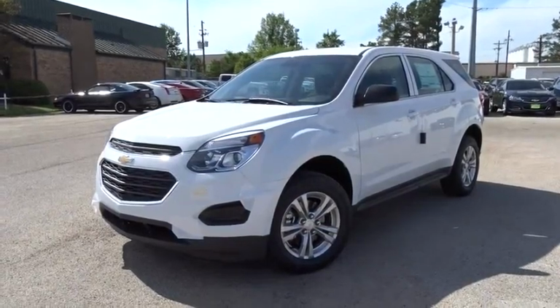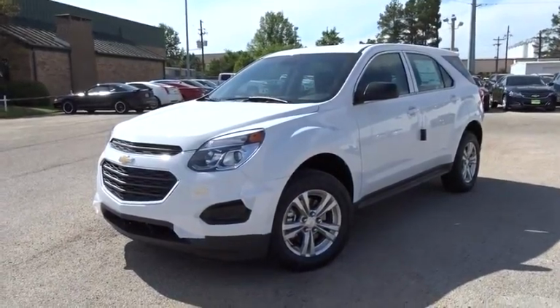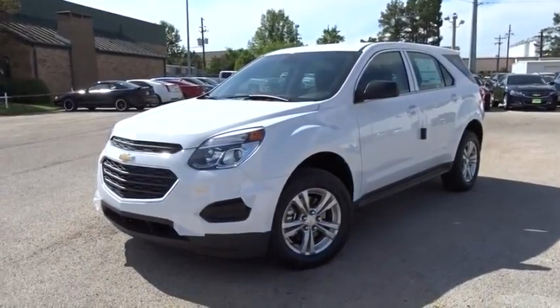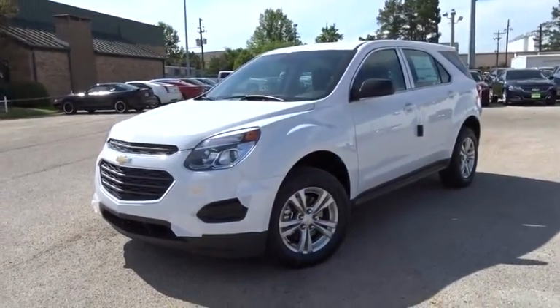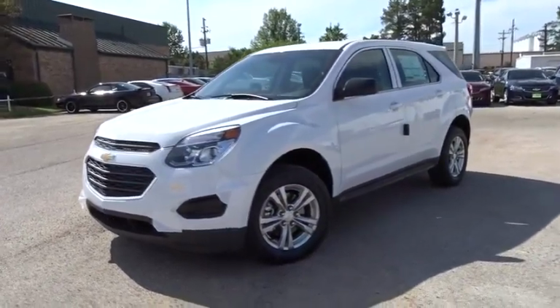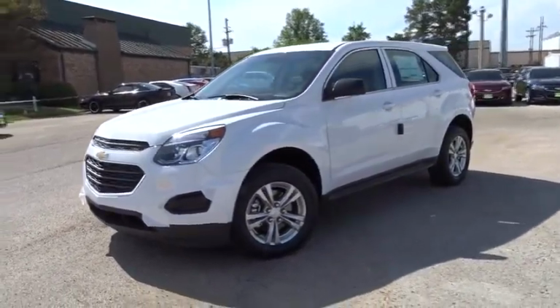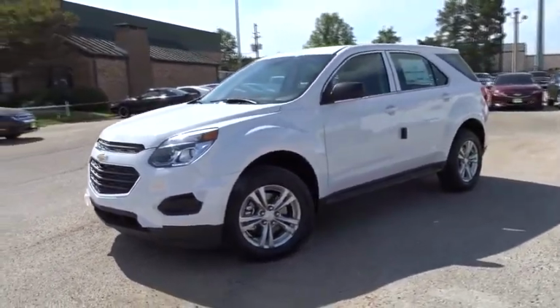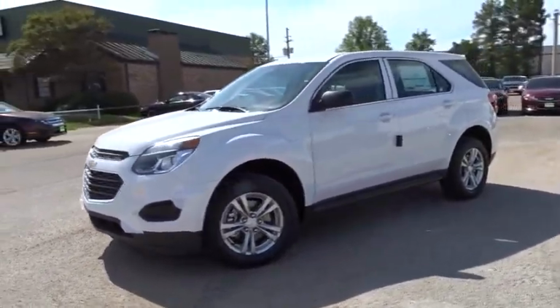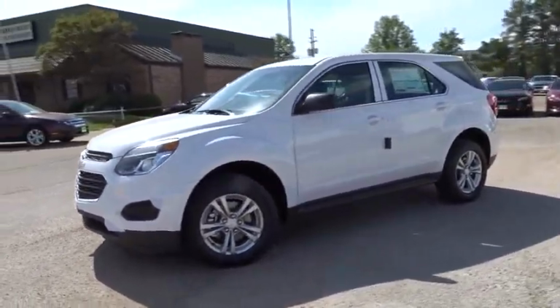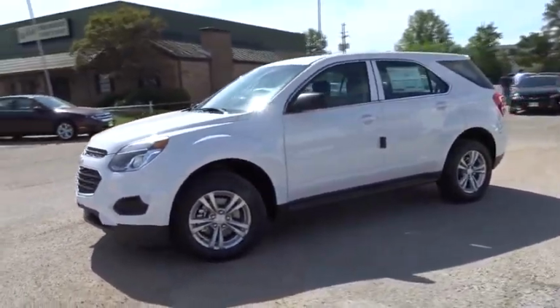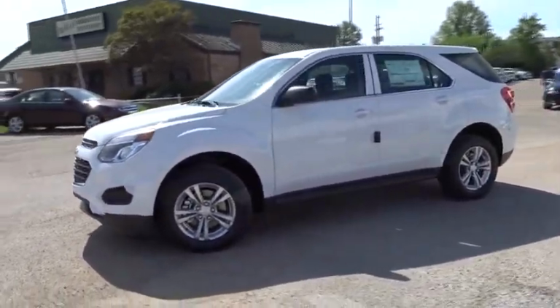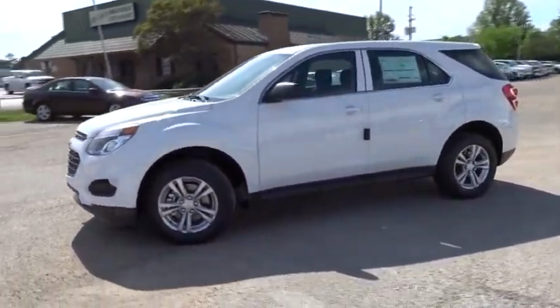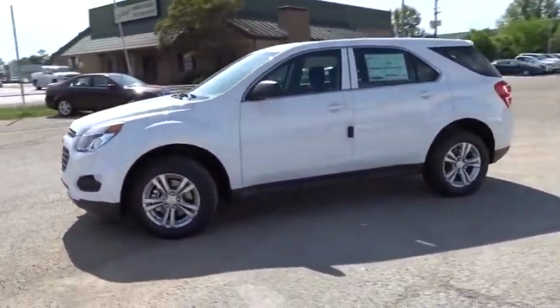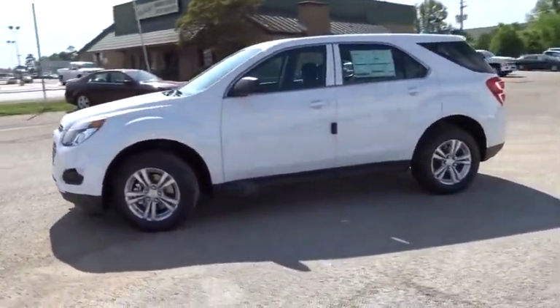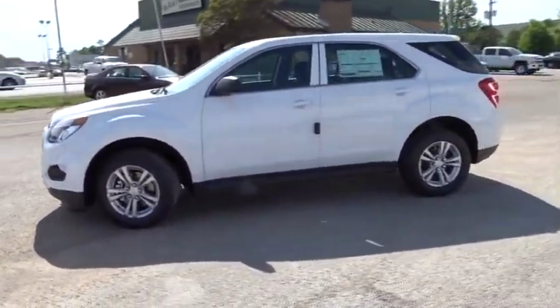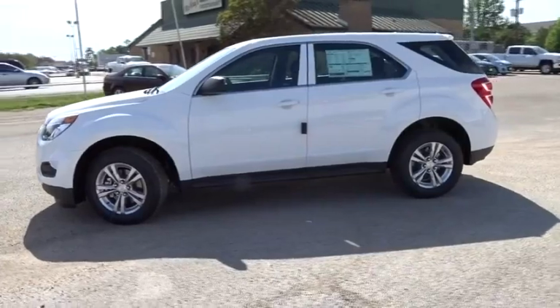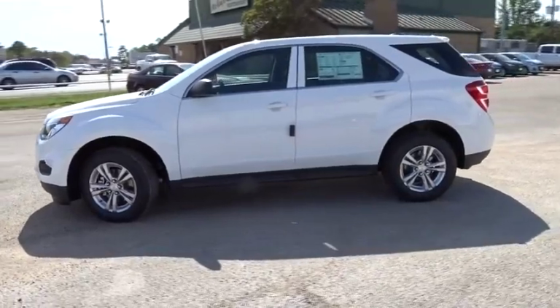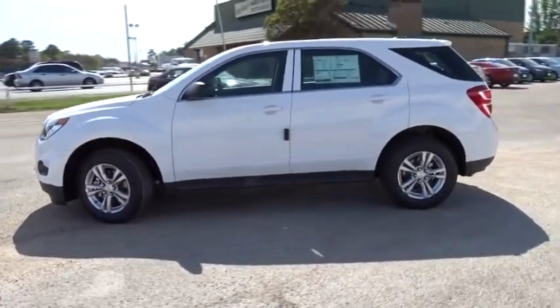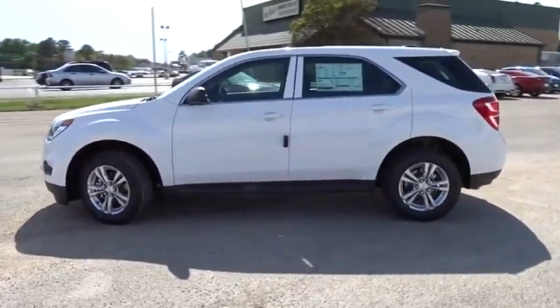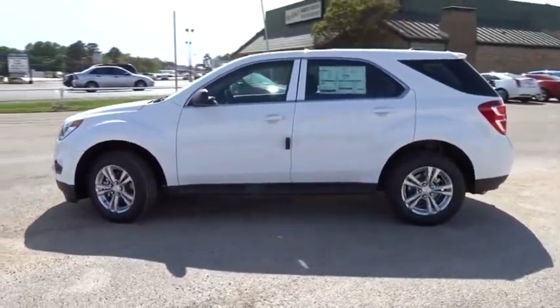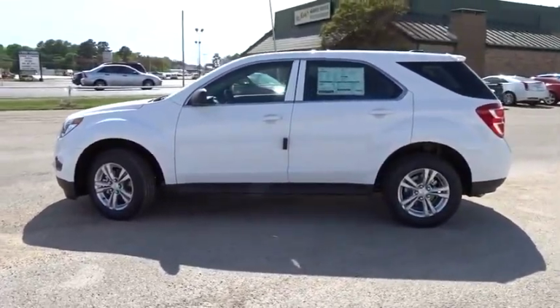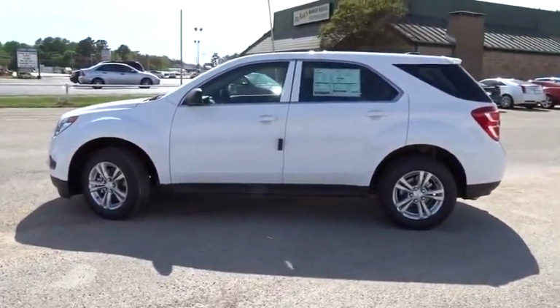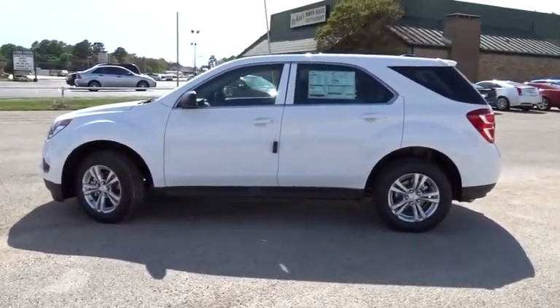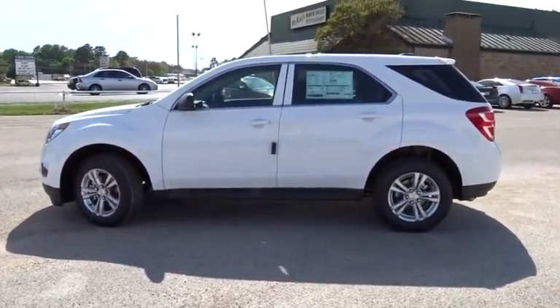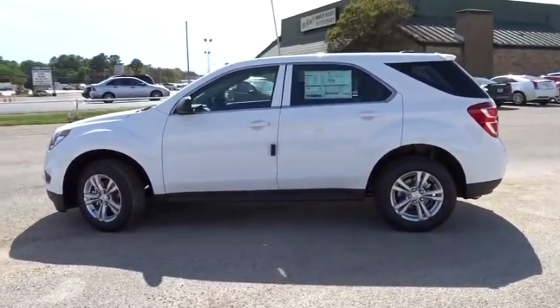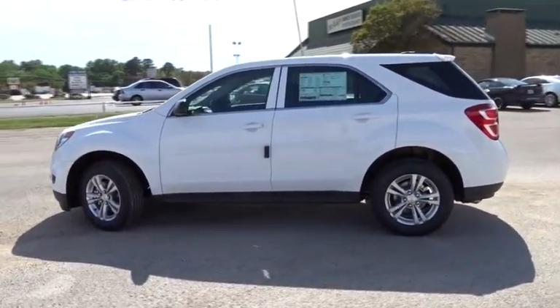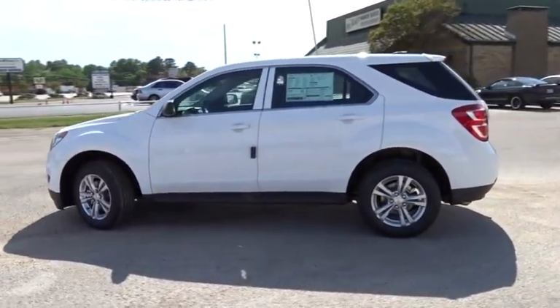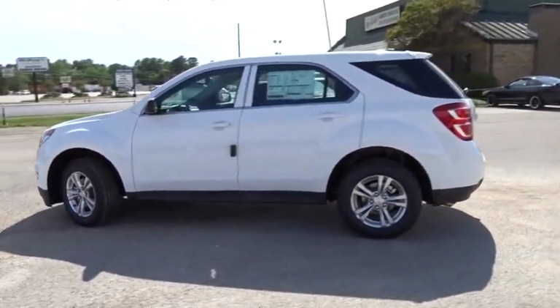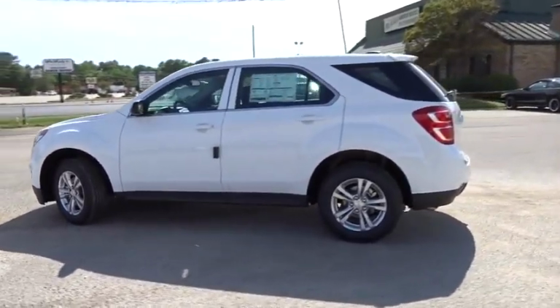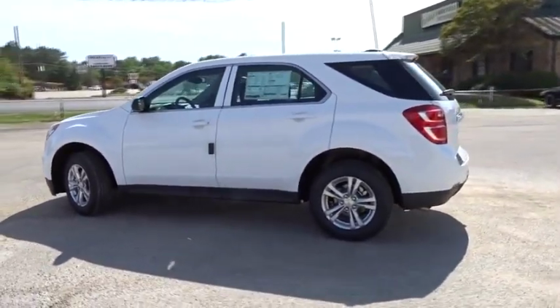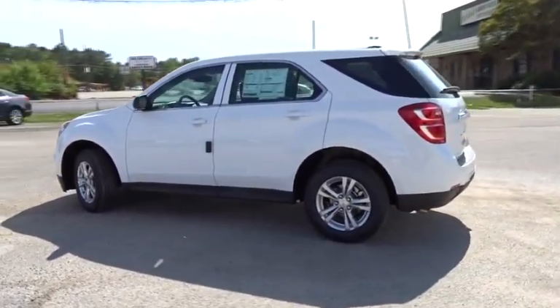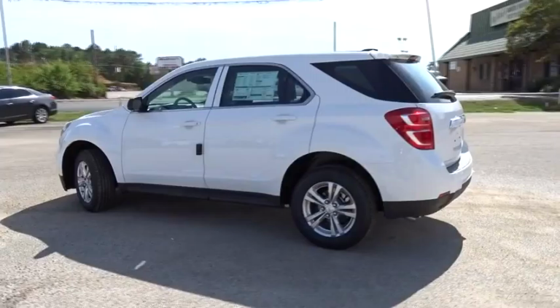2016 Equinox. Fuel efficiency, safety, and value equals the Chevy Equinox. Here are some of this vehicle's great options.